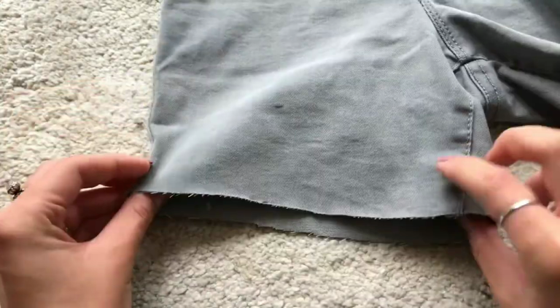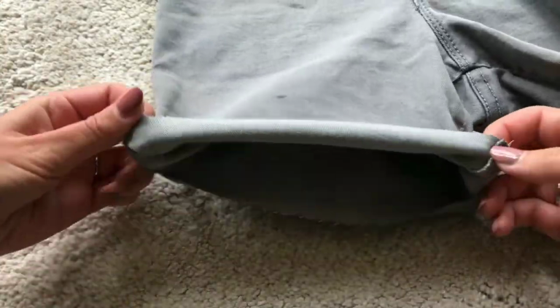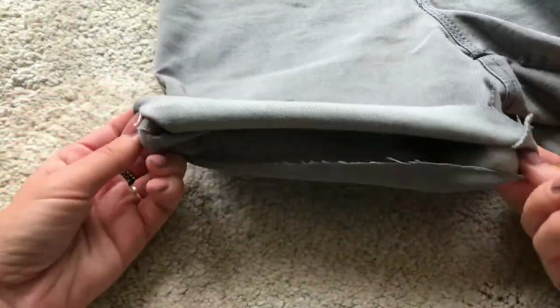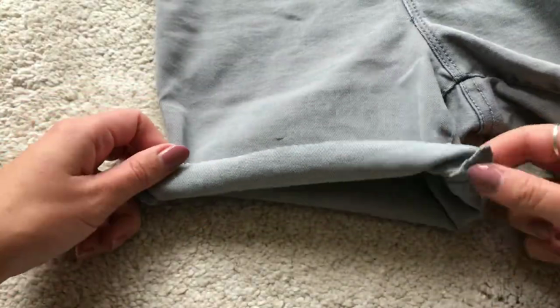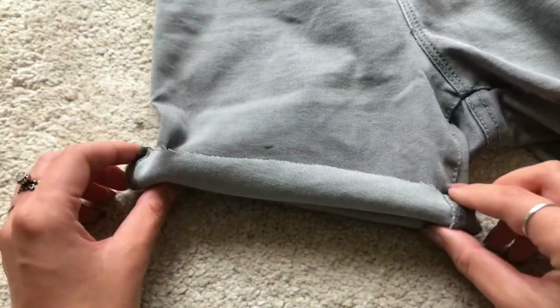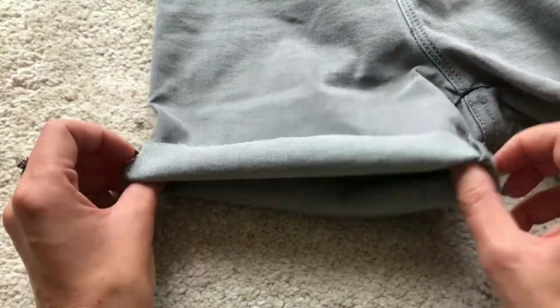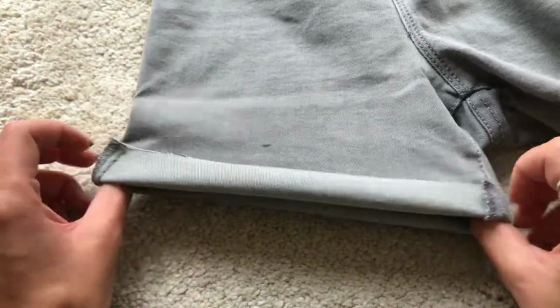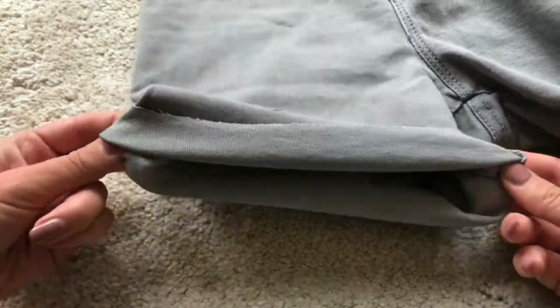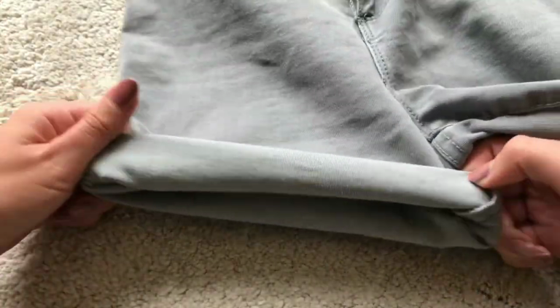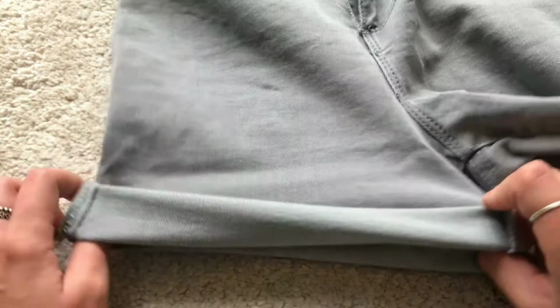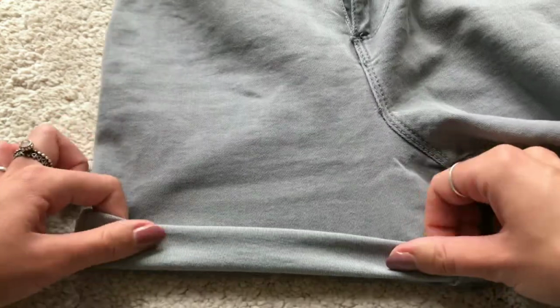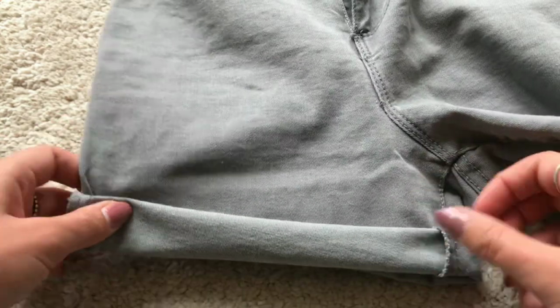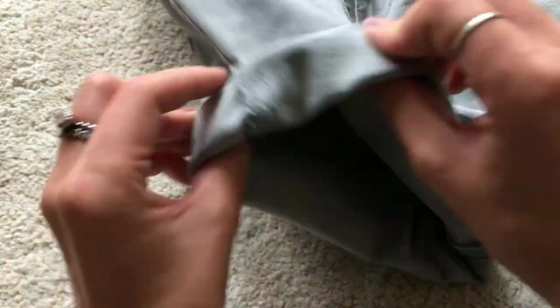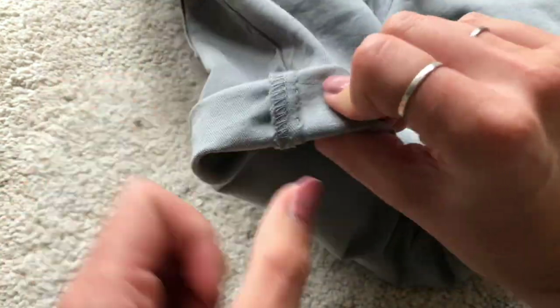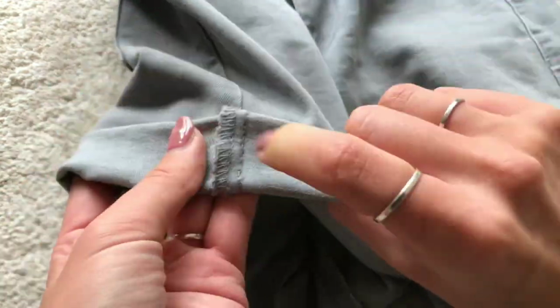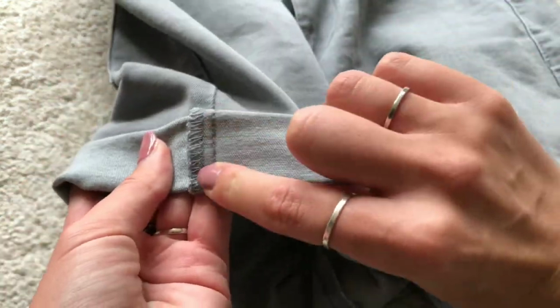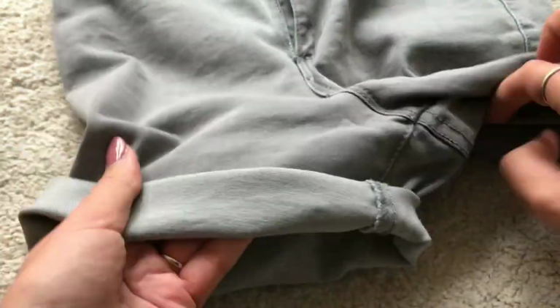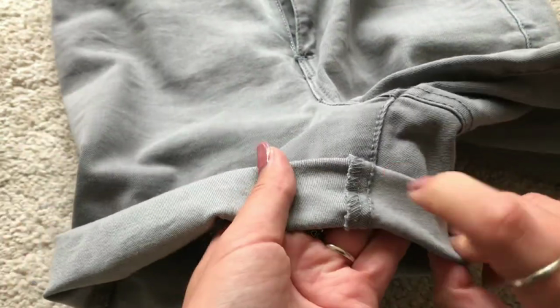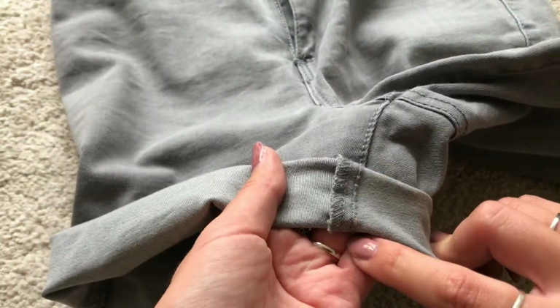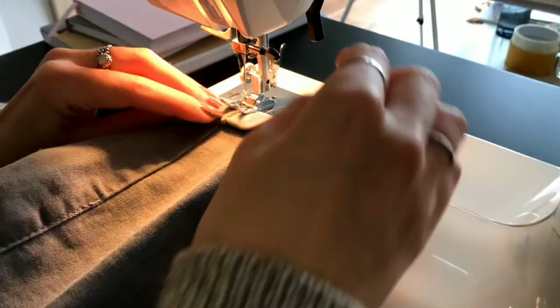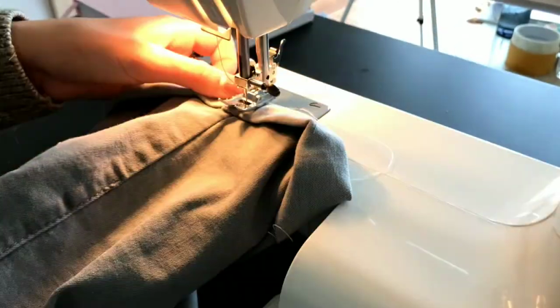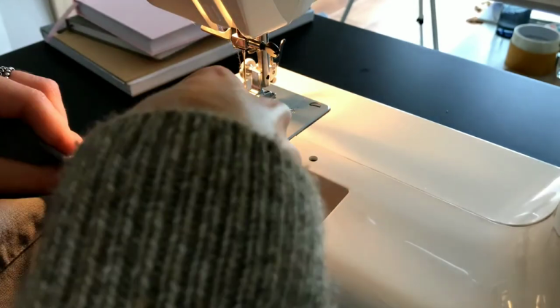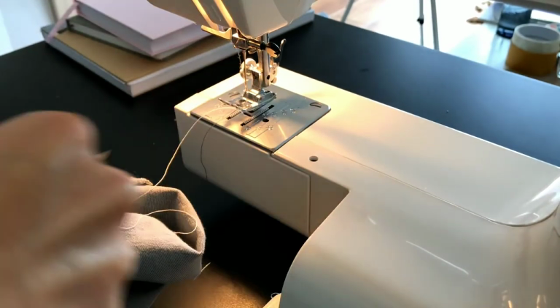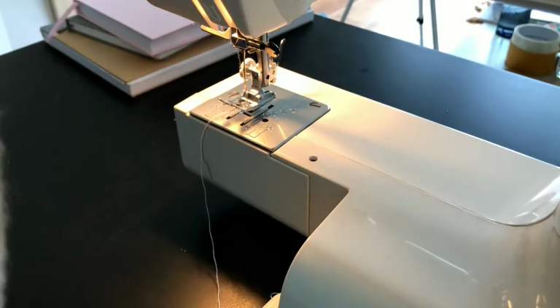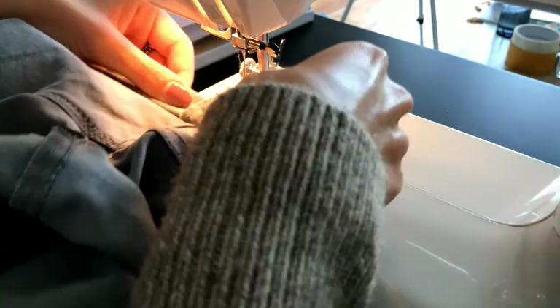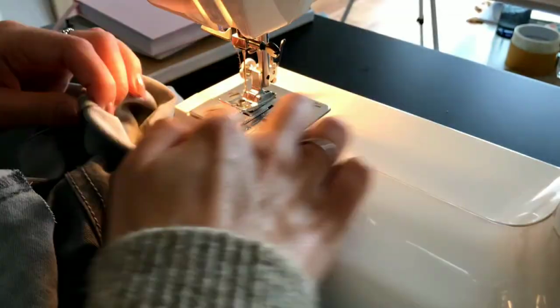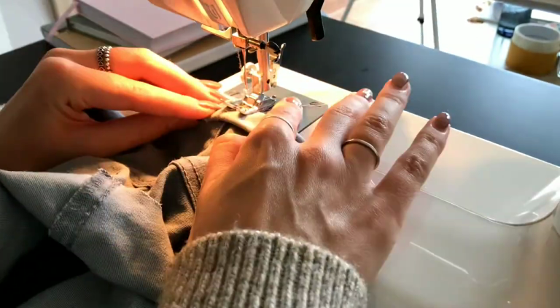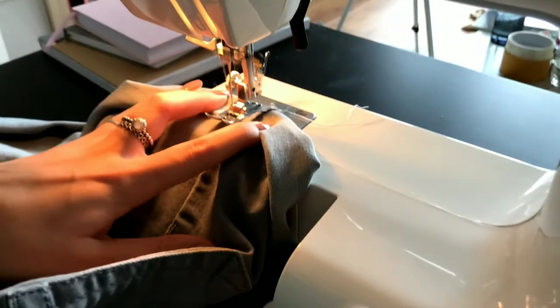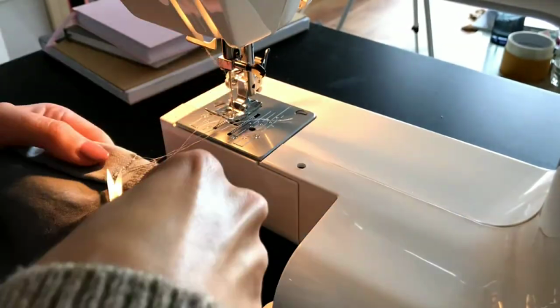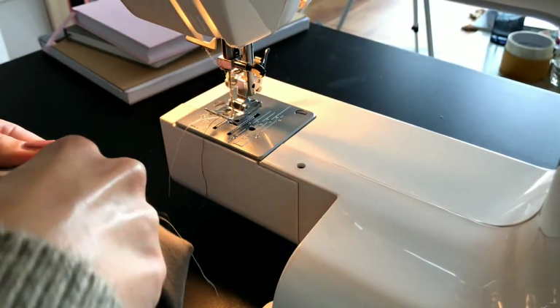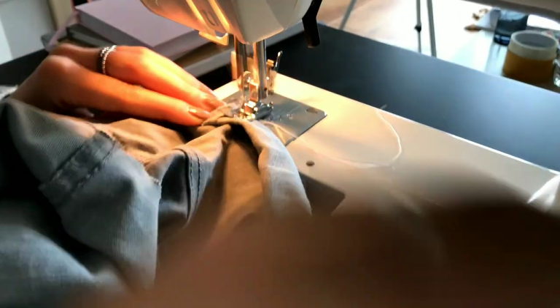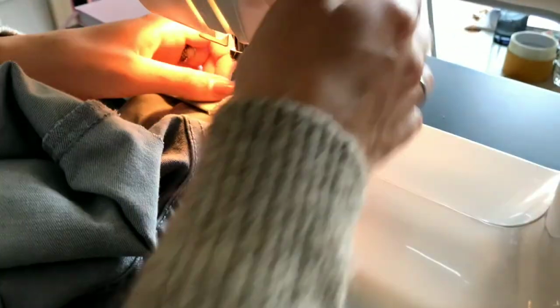Next I folded the raw edge over twice until it ended up where my first marking is and sewed along the already existing seams so it stays in place.